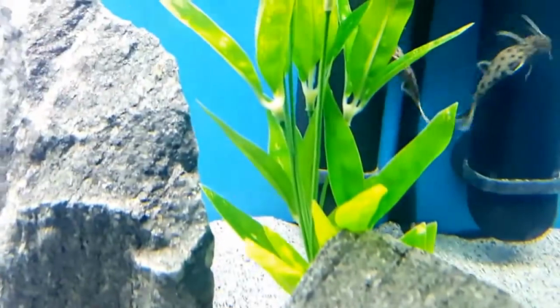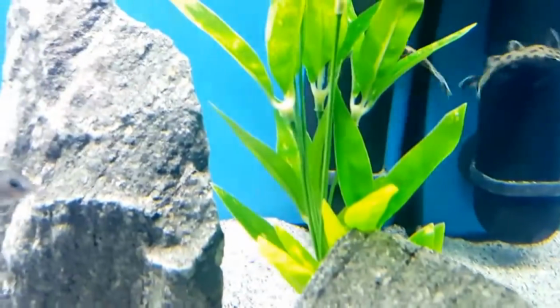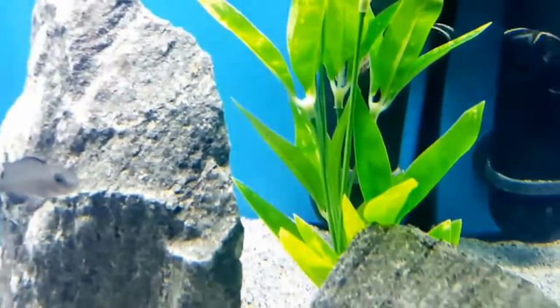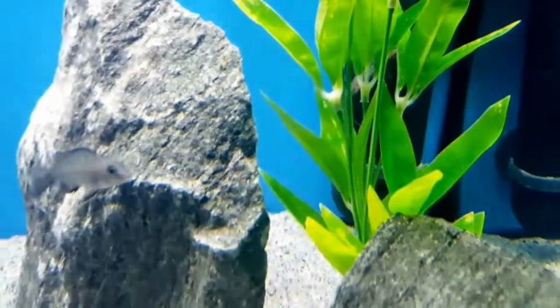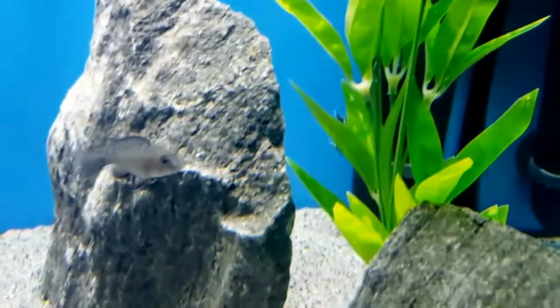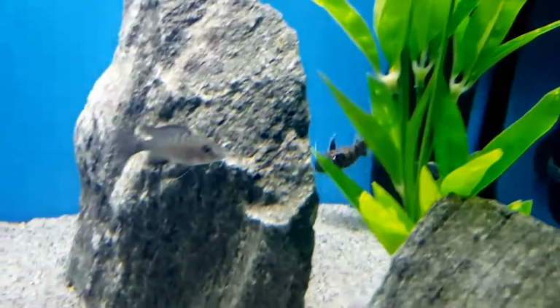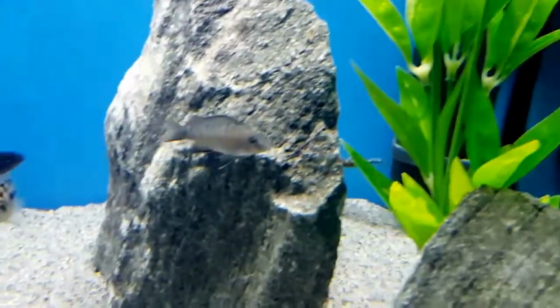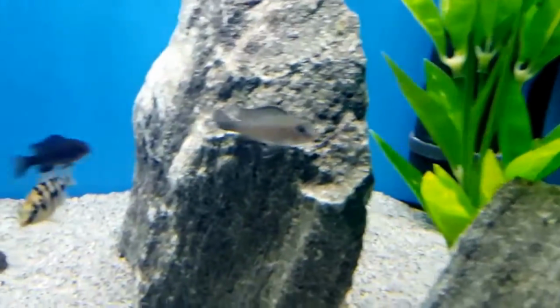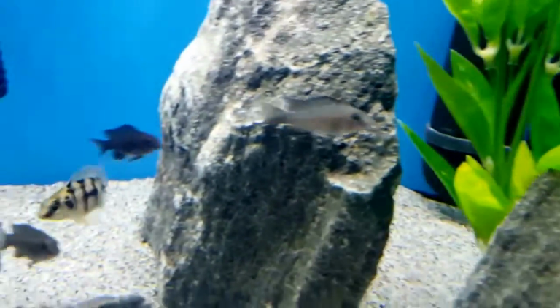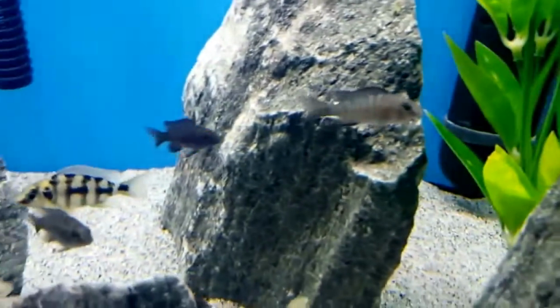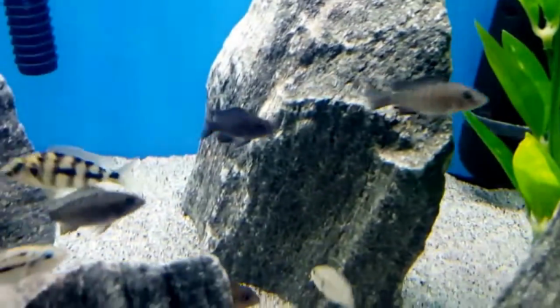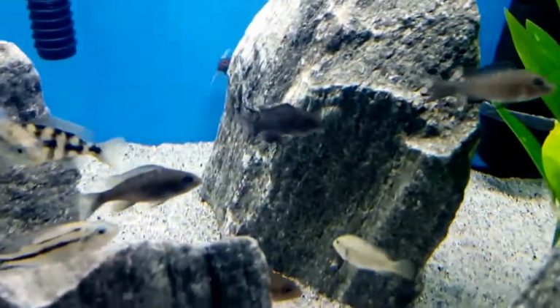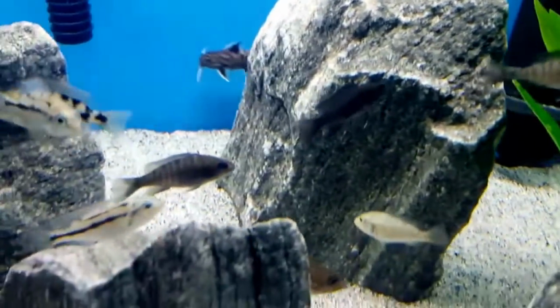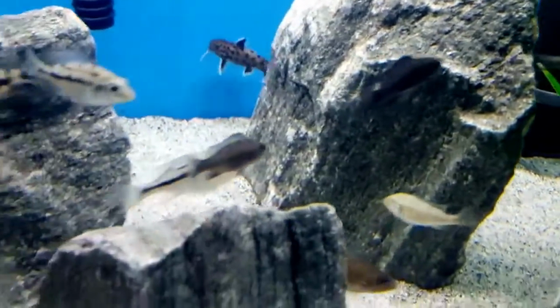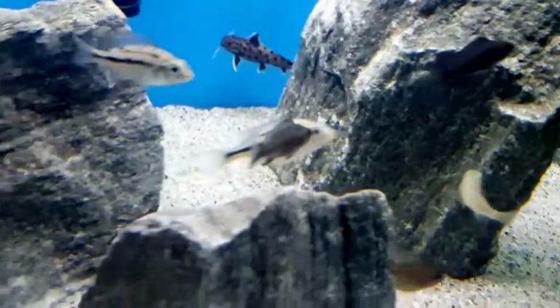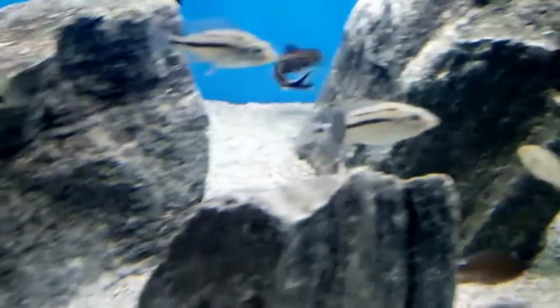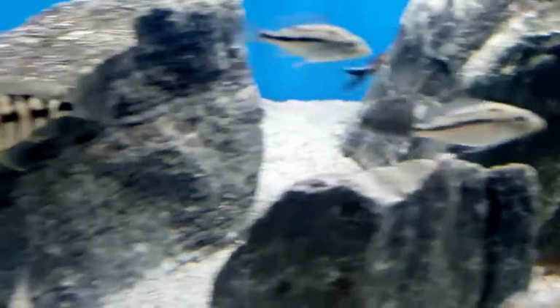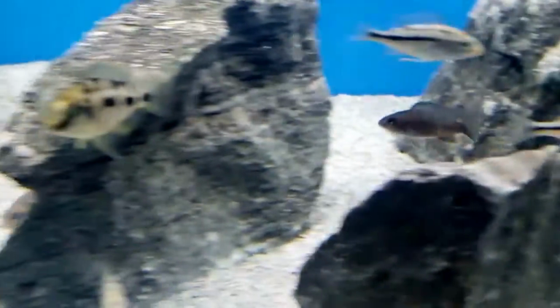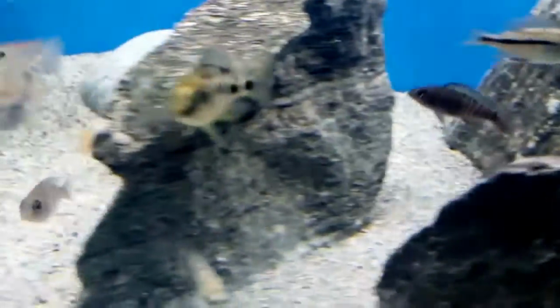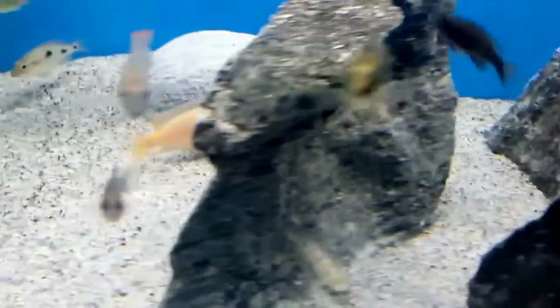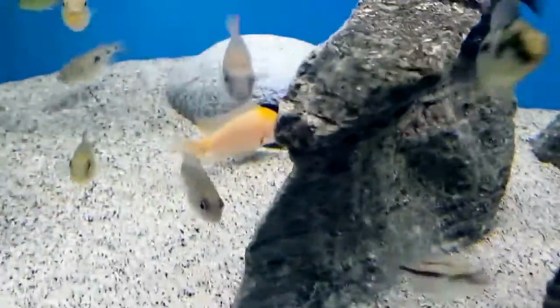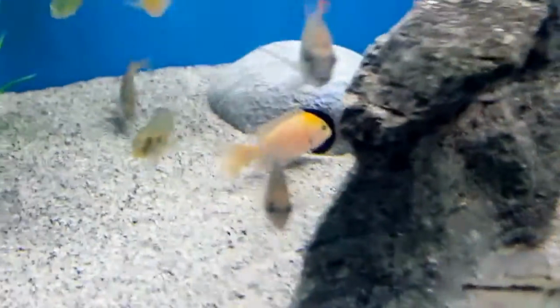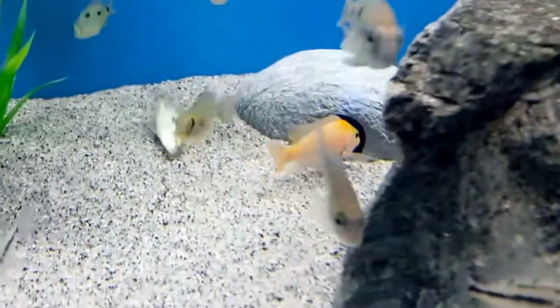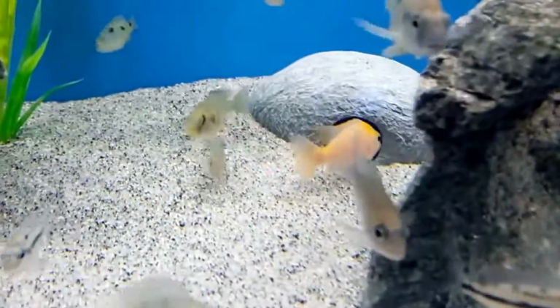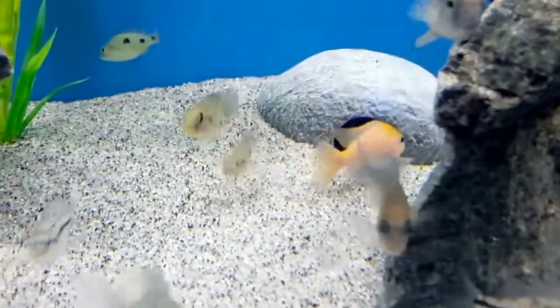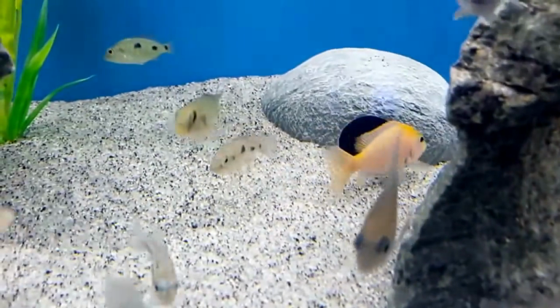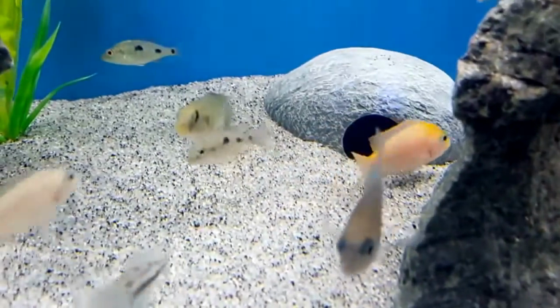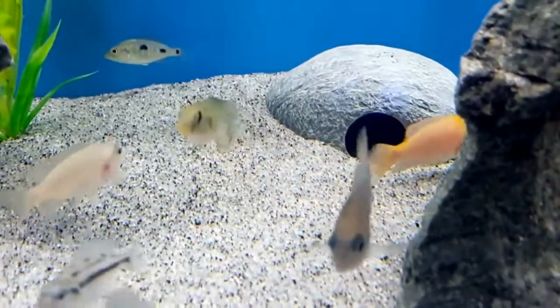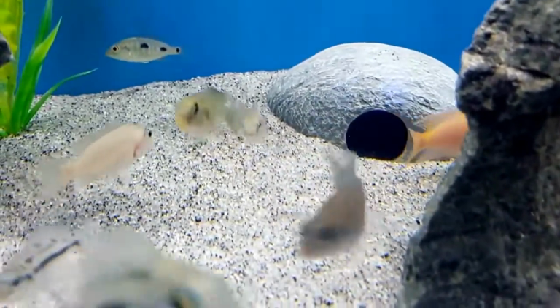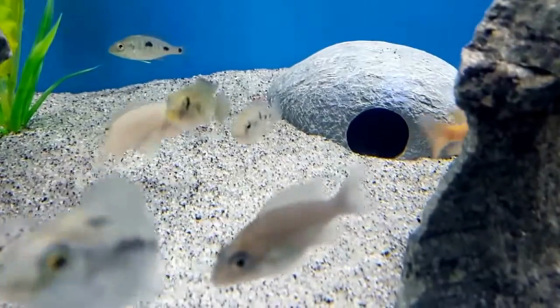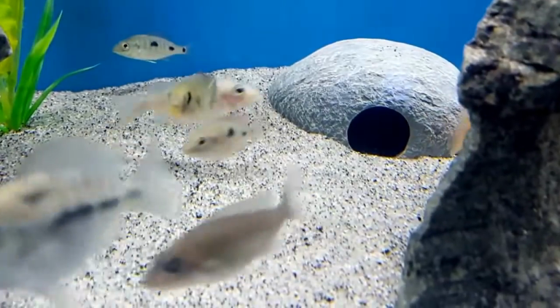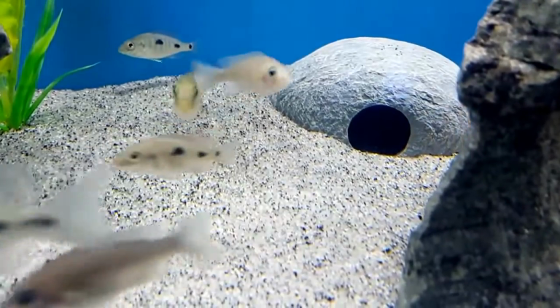I chose four and added them to this aquarium. Because the juveniles lack color at this age, the bright colors of the clowns give my tank a nice color boost.